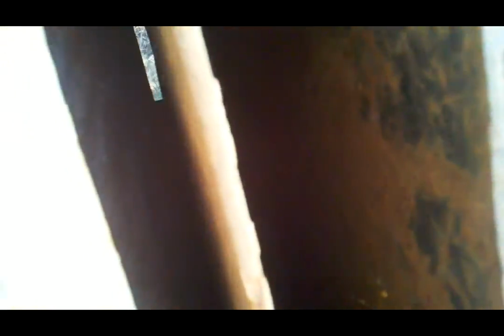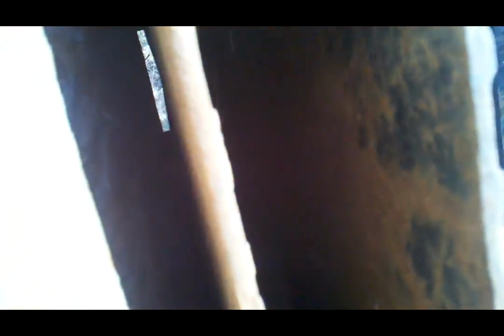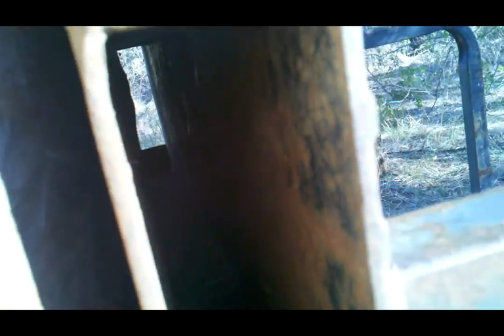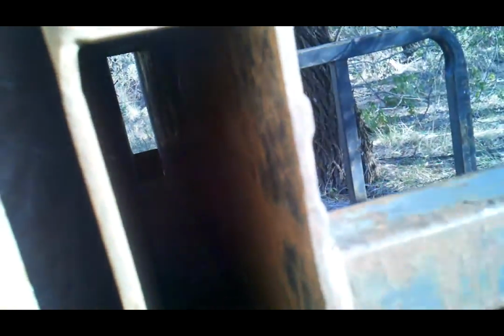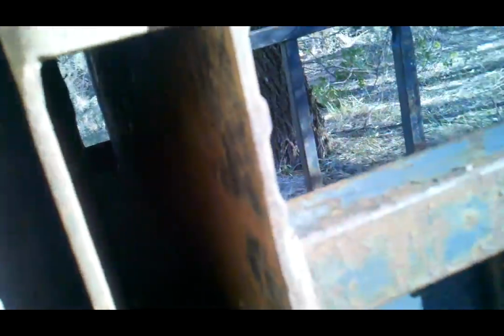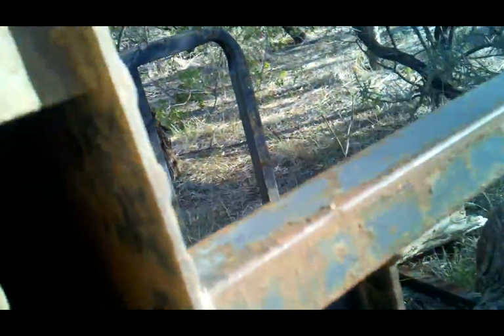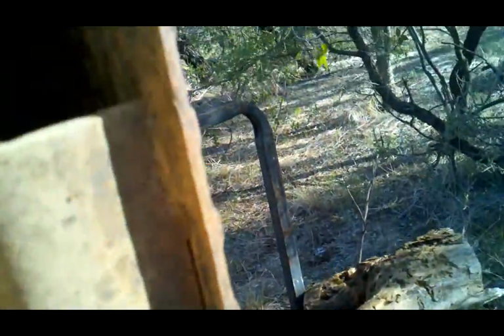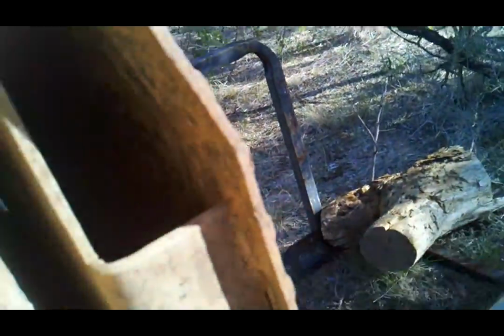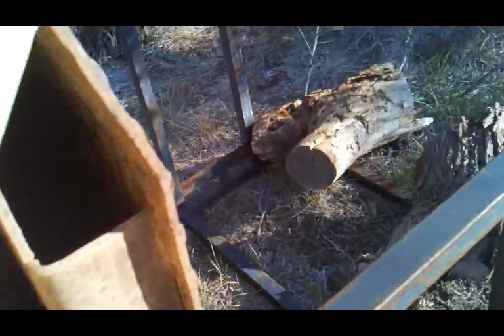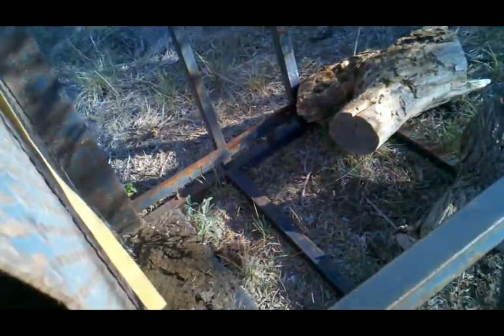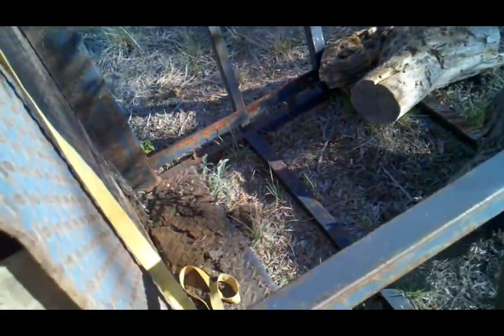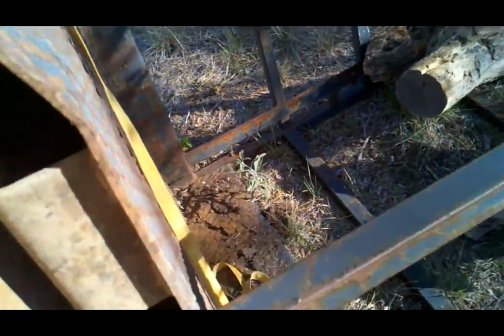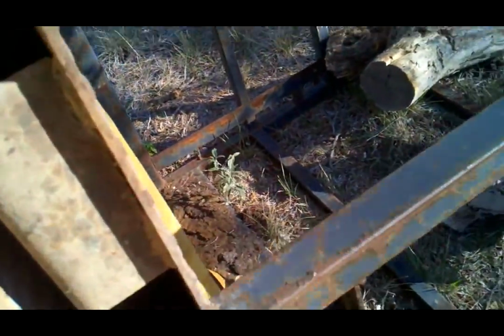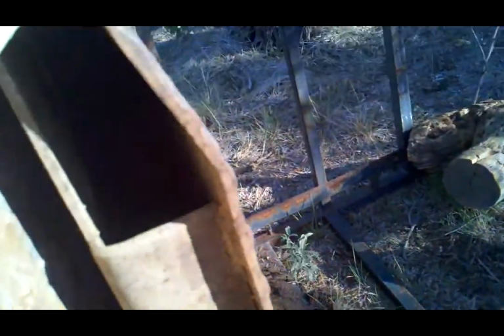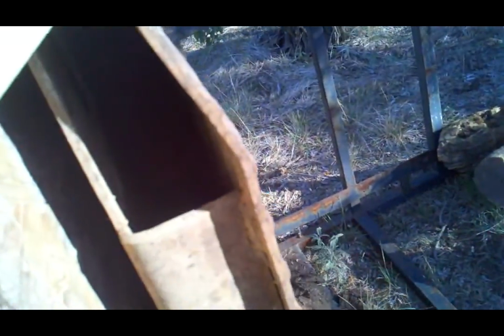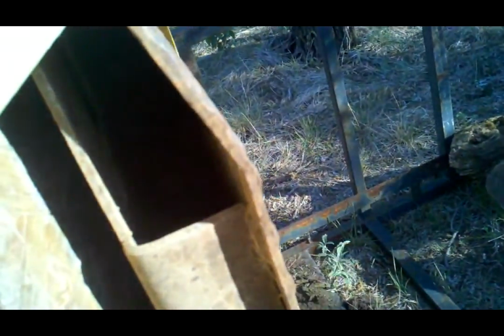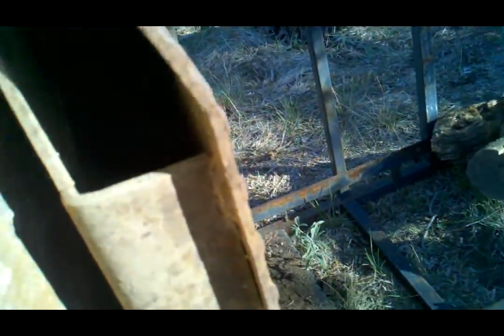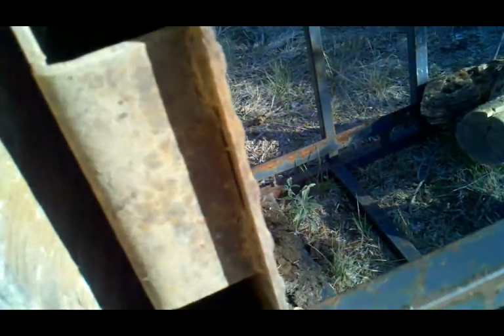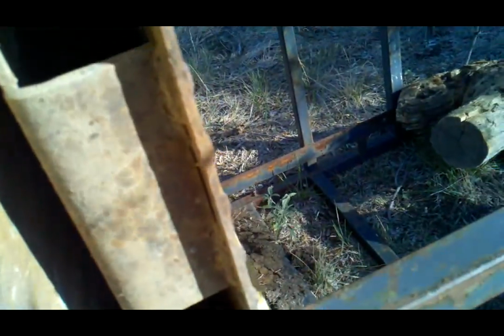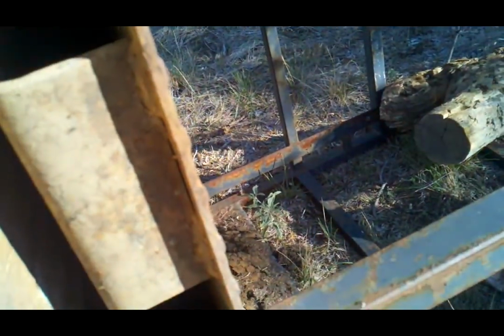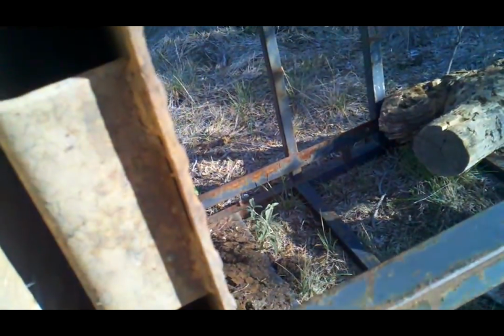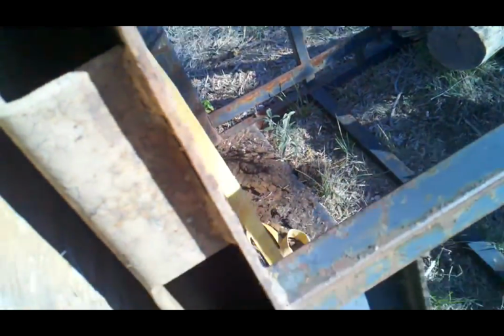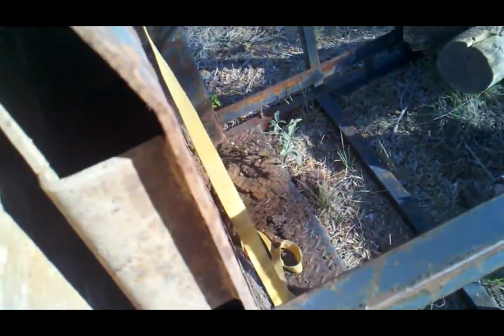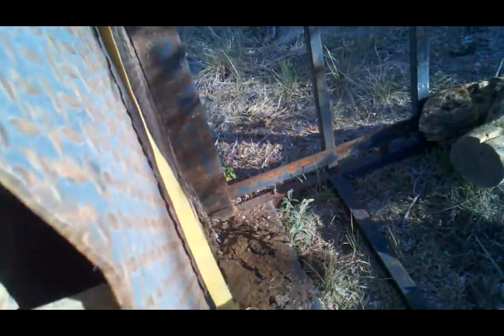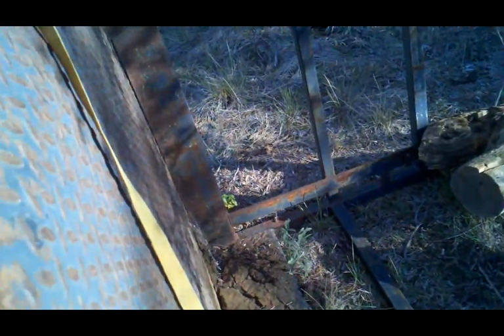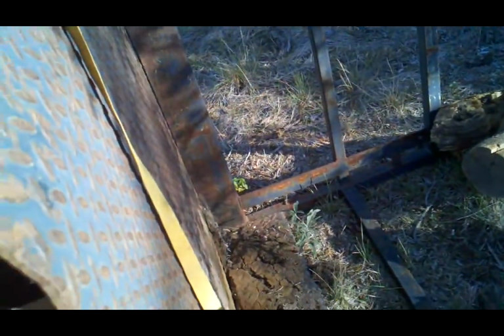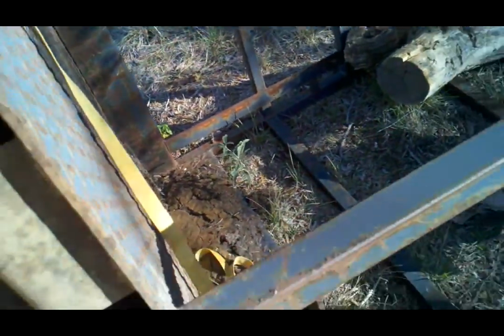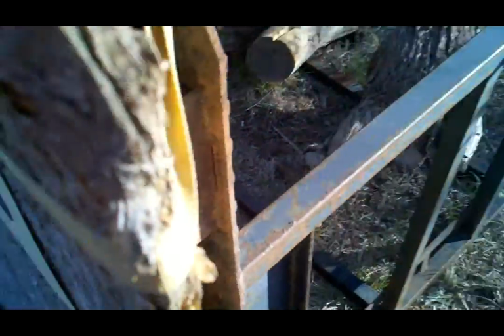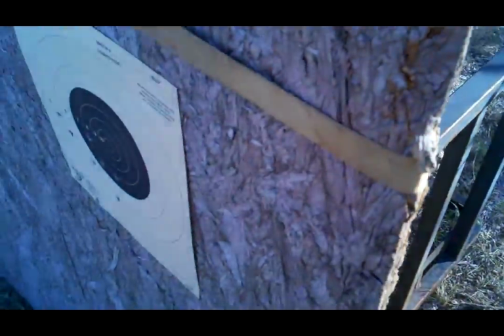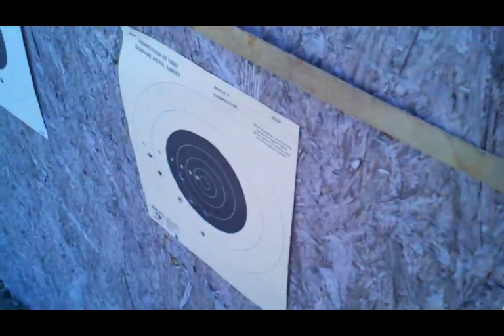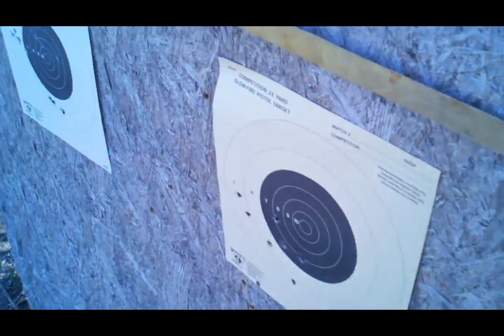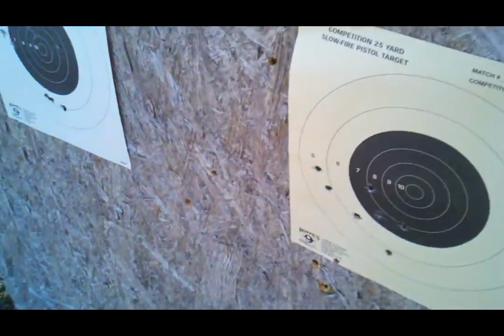It knocked it off — there was another one in there. As you can tell, this is — what — quarter inch? That's not really quarter inch, is it? 3/16ths. So this is working off pretty well.